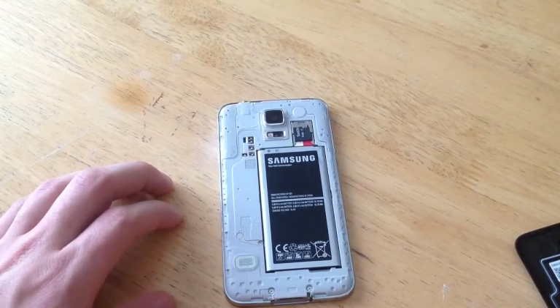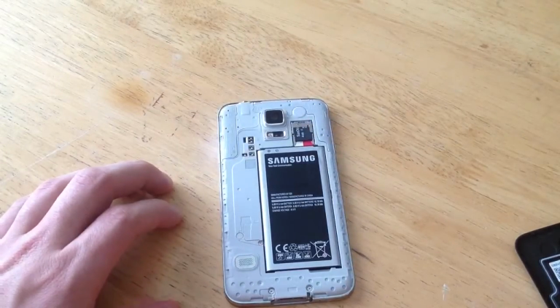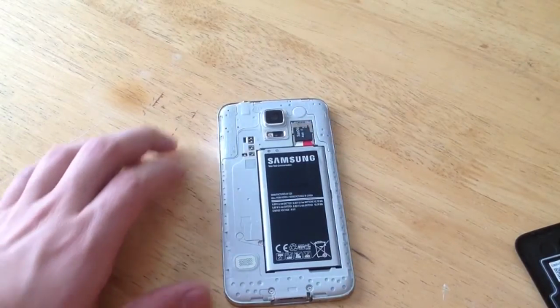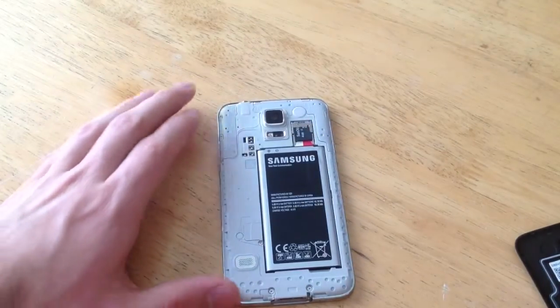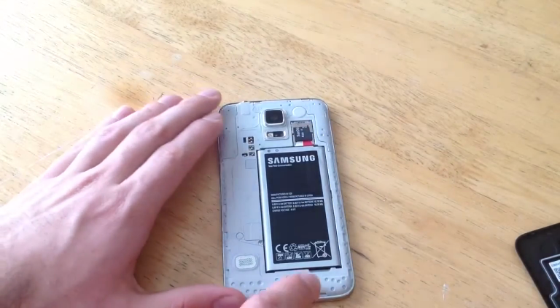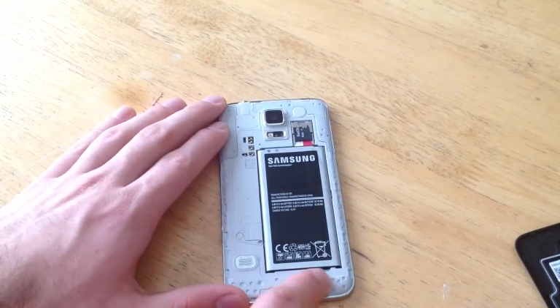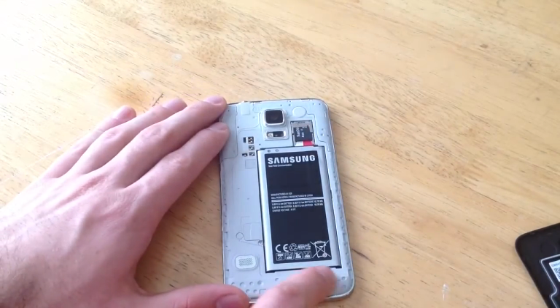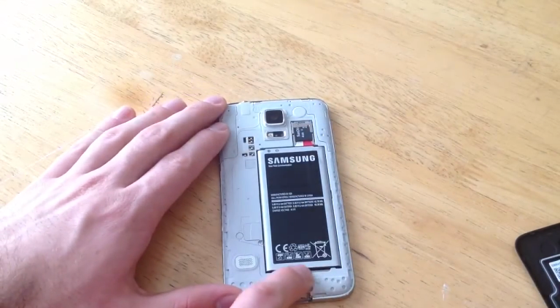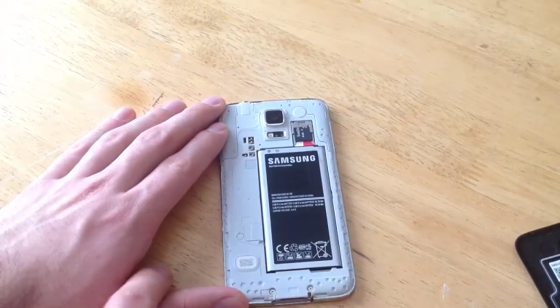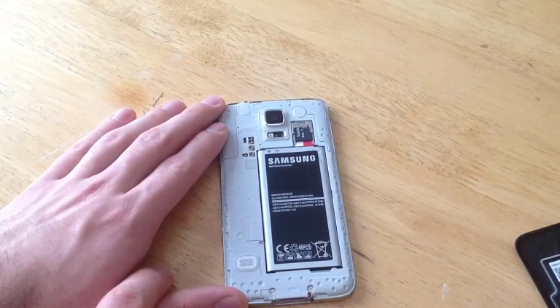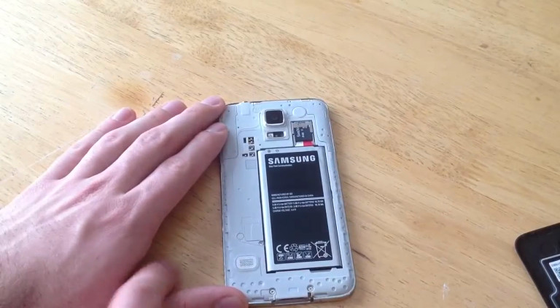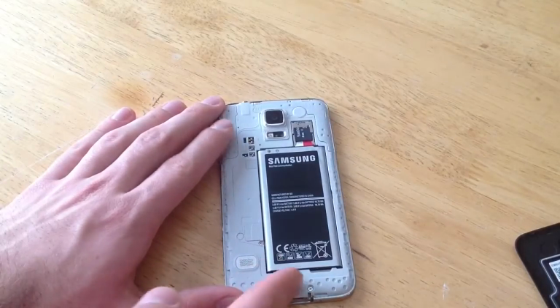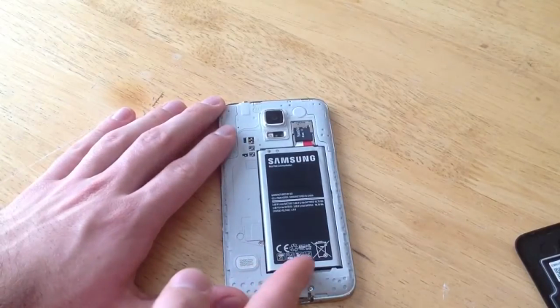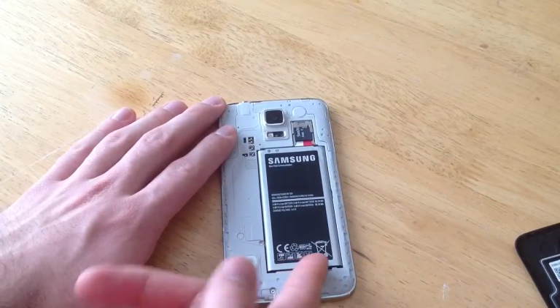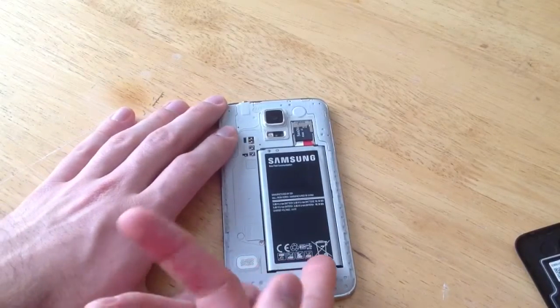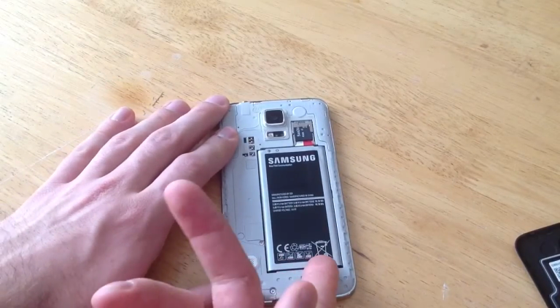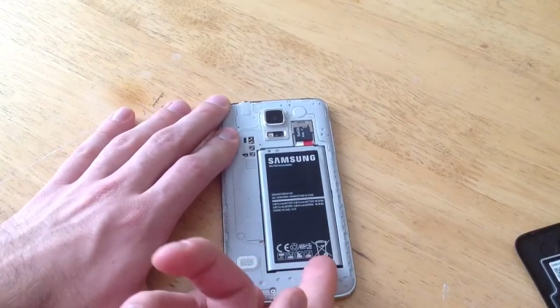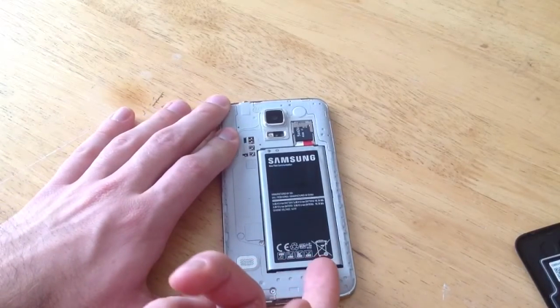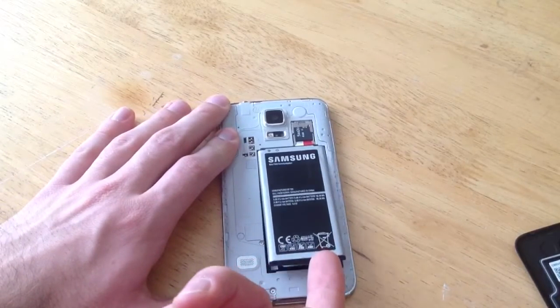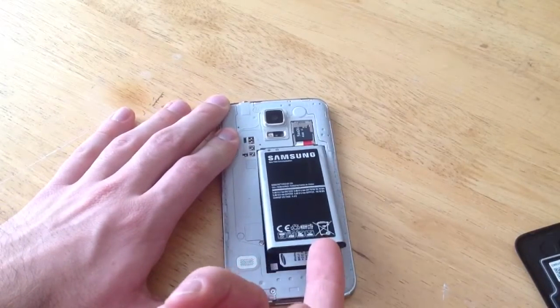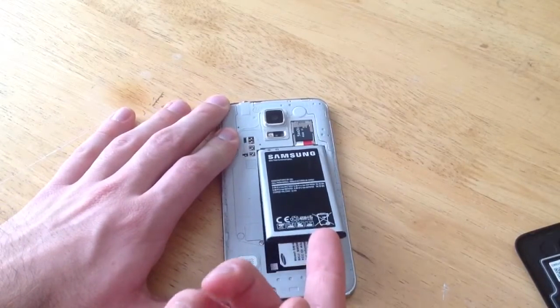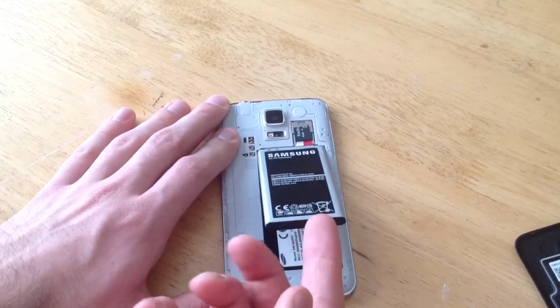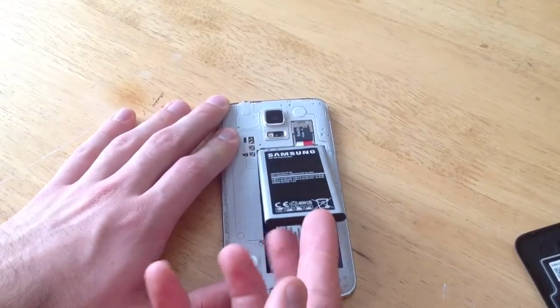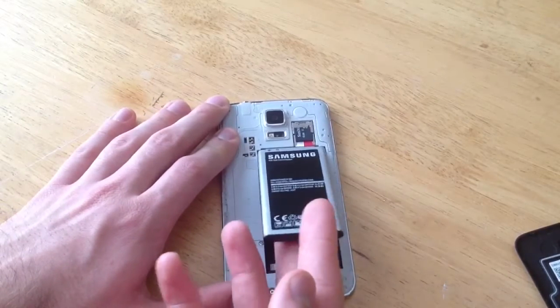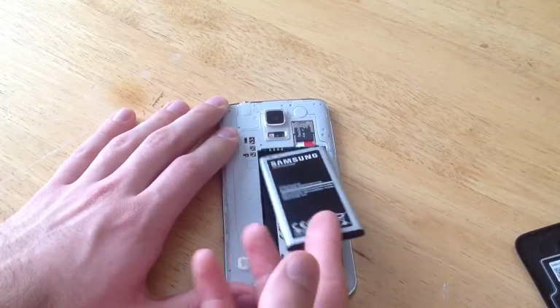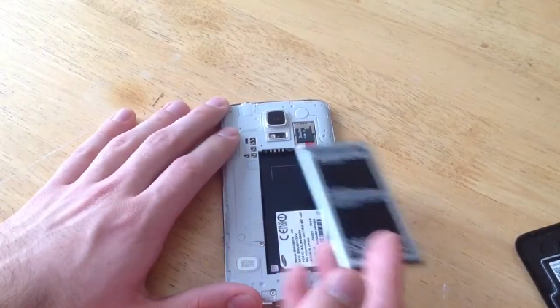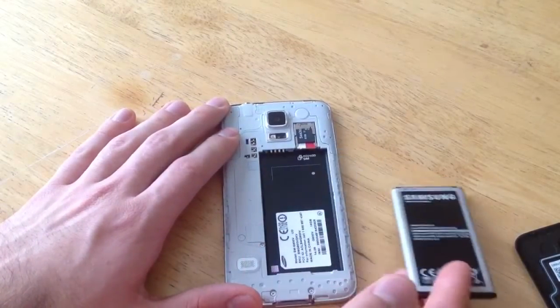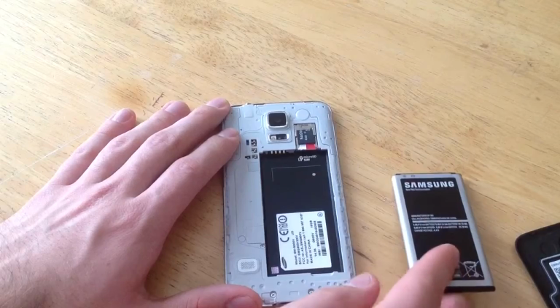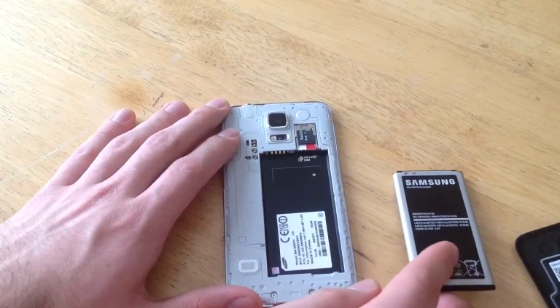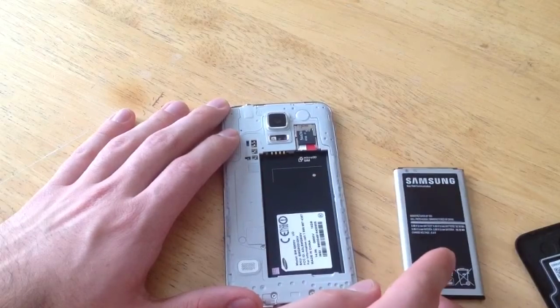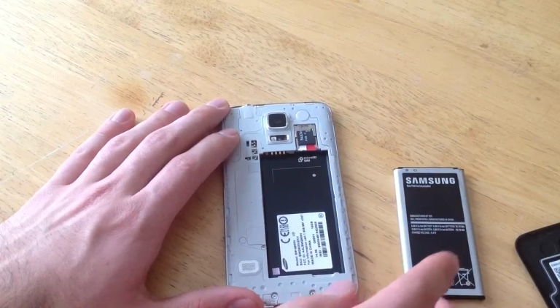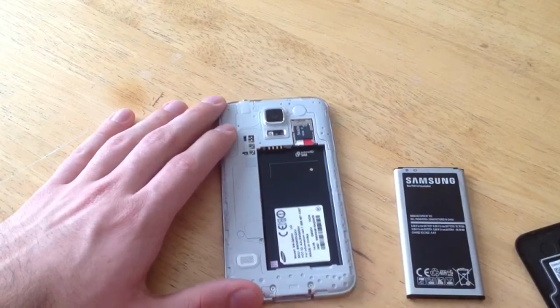So what you want to do, there's a little slot here — remove the battery. Use that little slot, stick your finger in there and just pull up, and the battery will then come out.